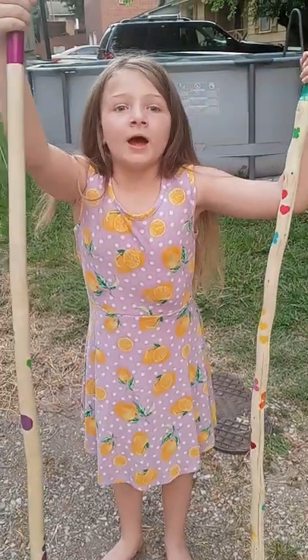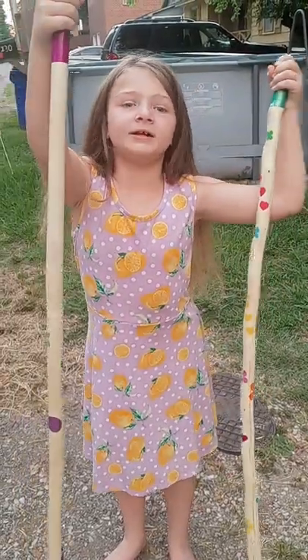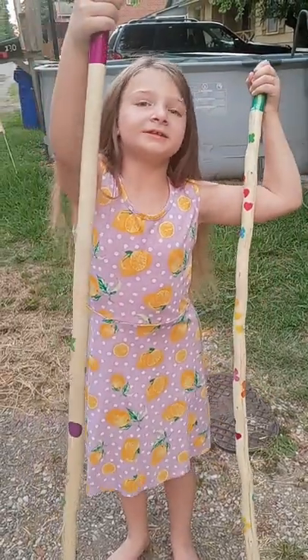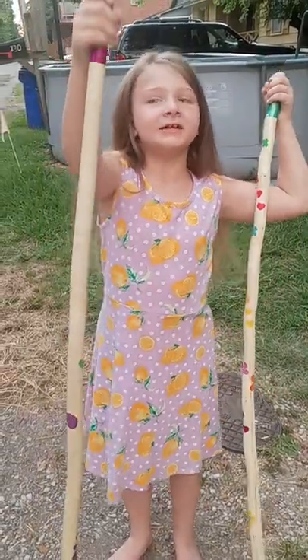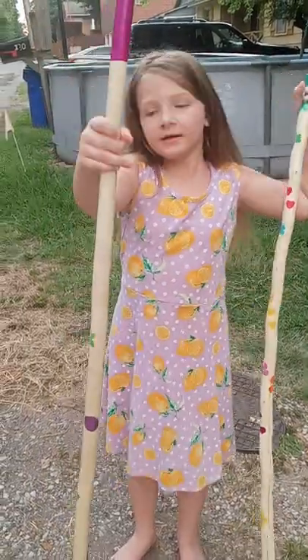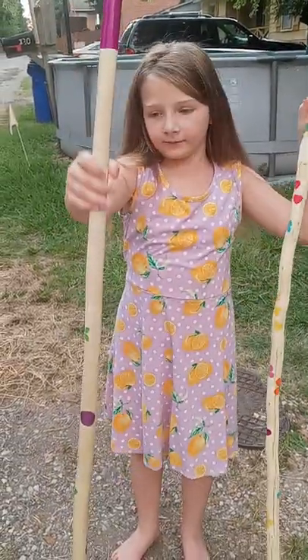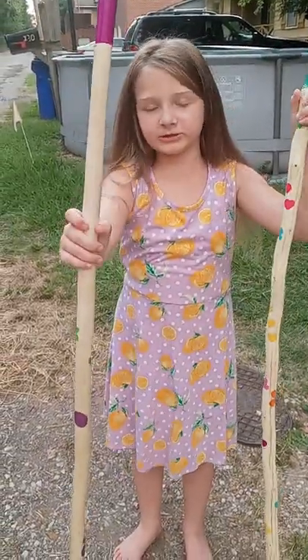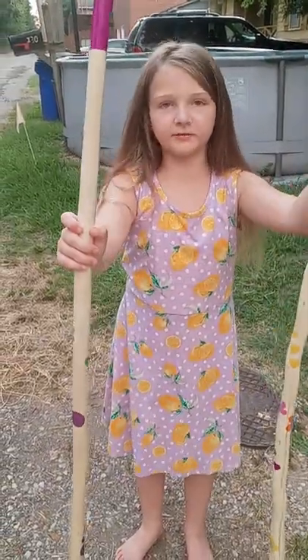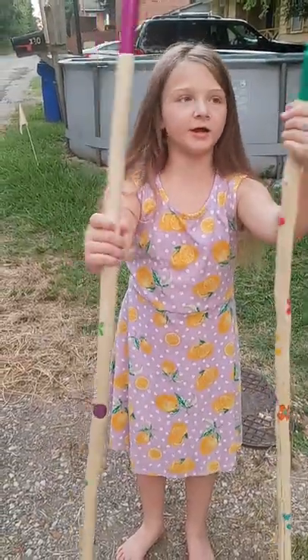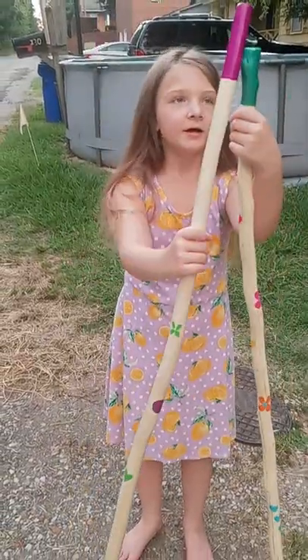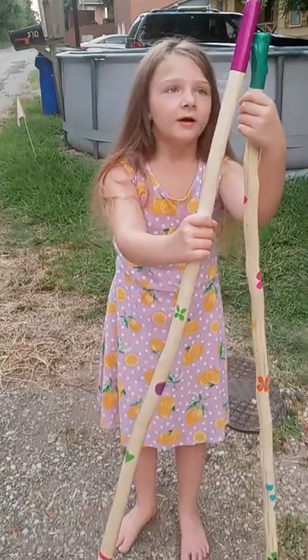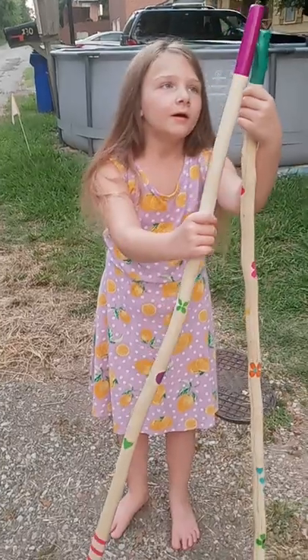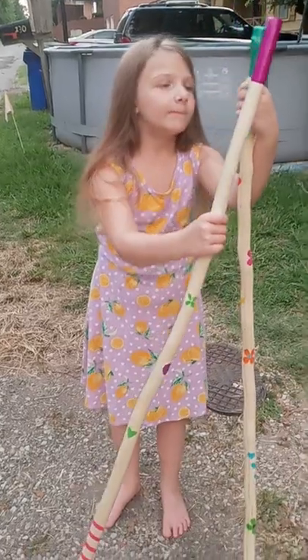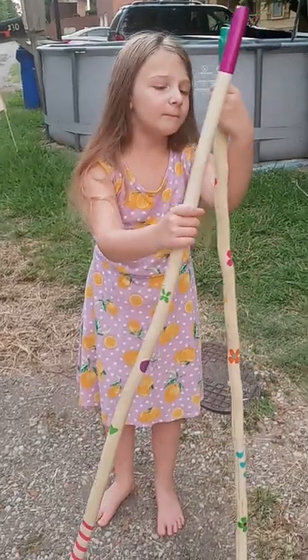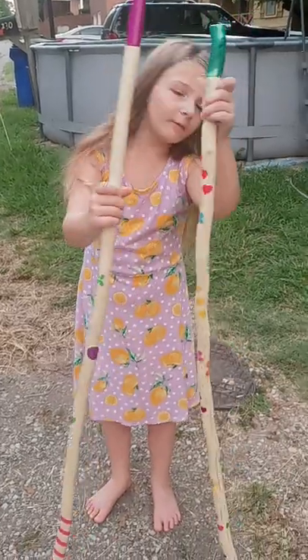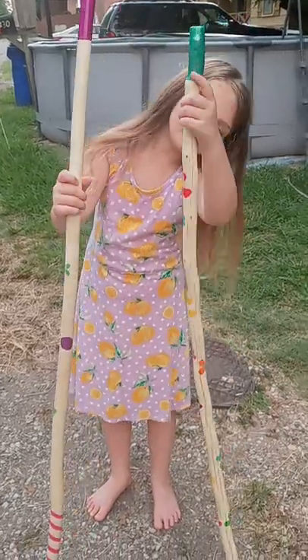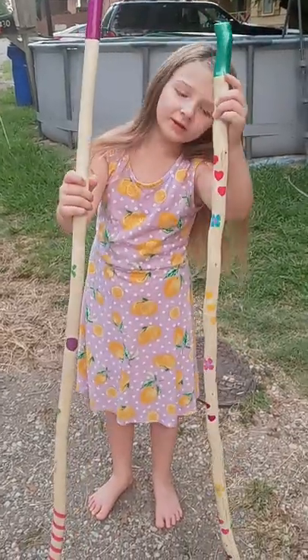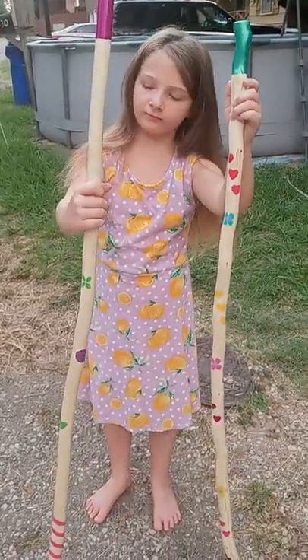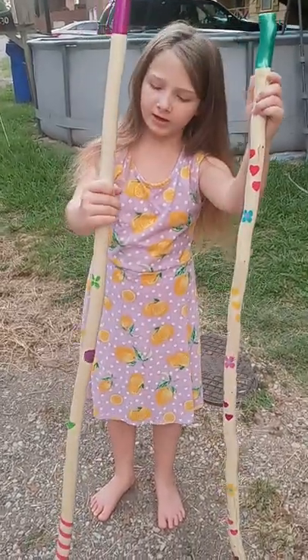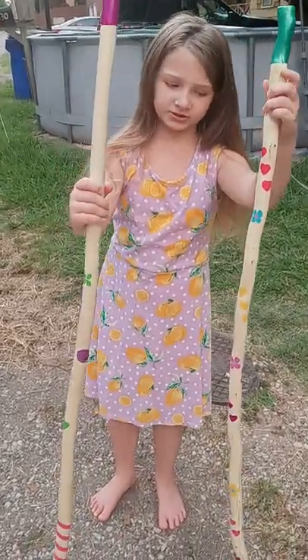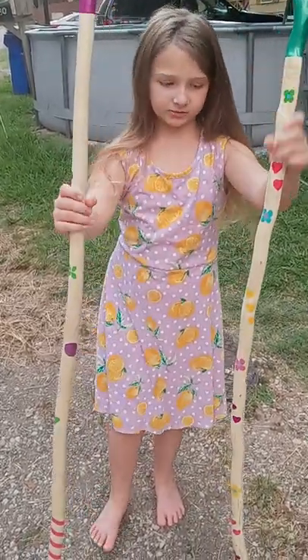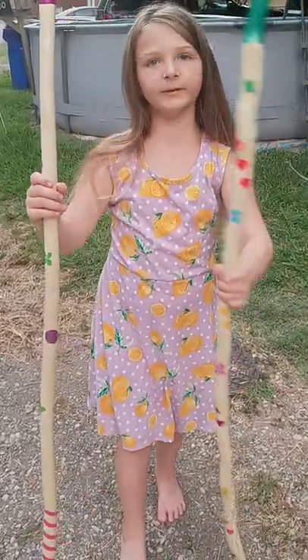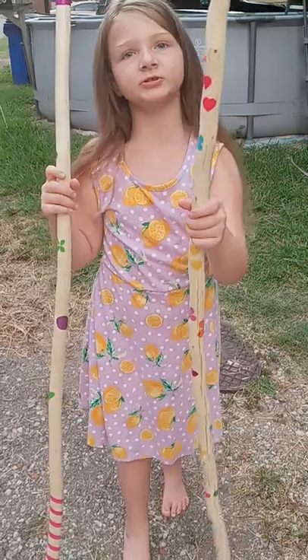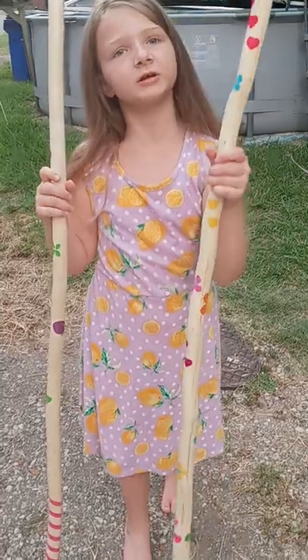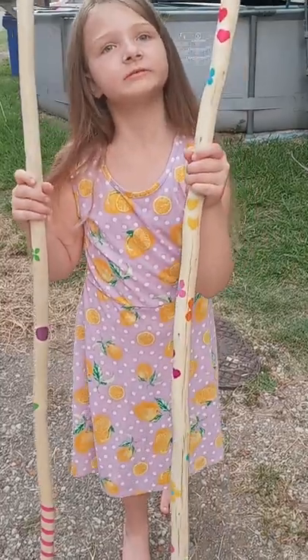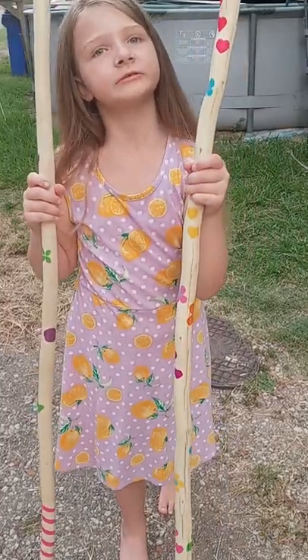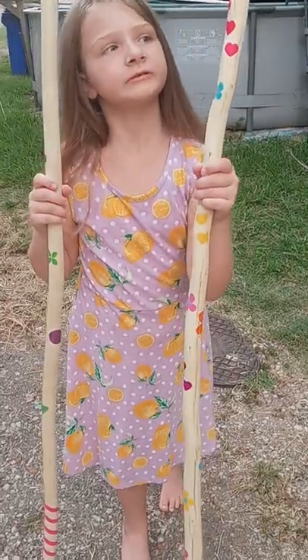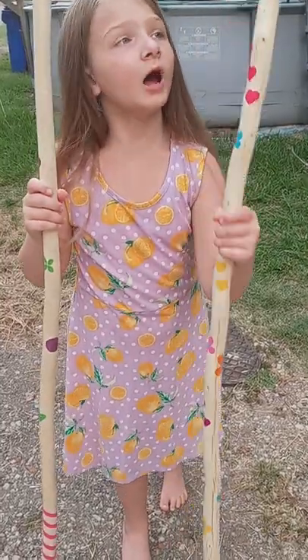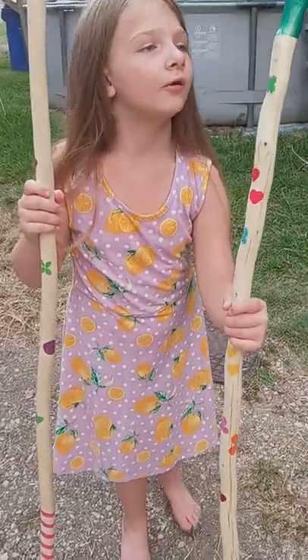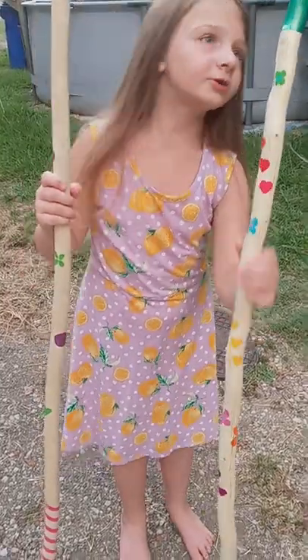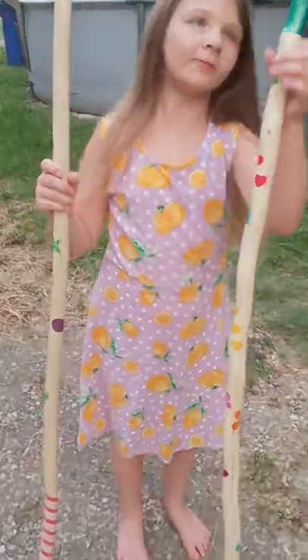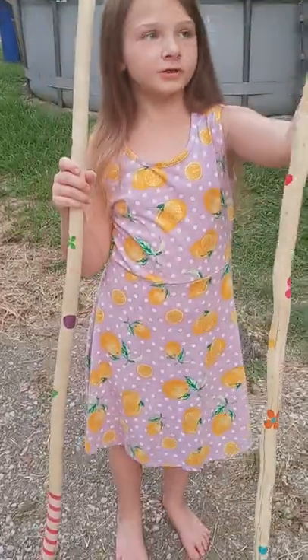Hi guys, today I'm gonna be showing you mom I think and my fish. Mom, is this your fish? It's grandma's. Oh no, it's grandma's.